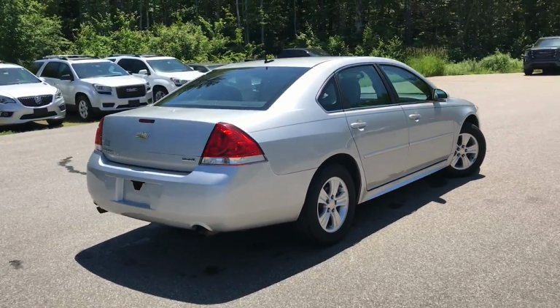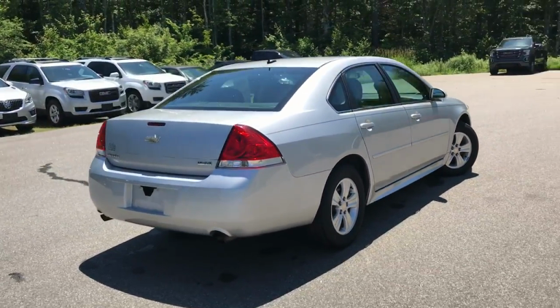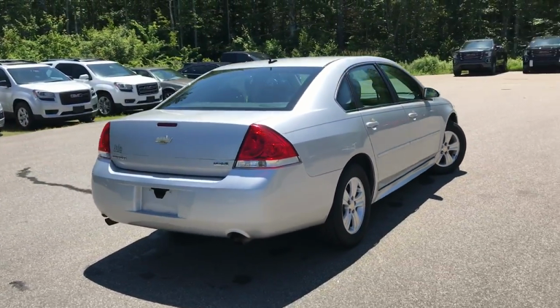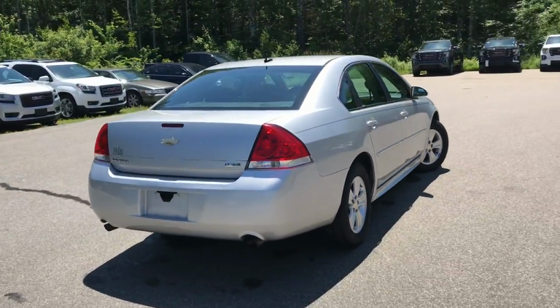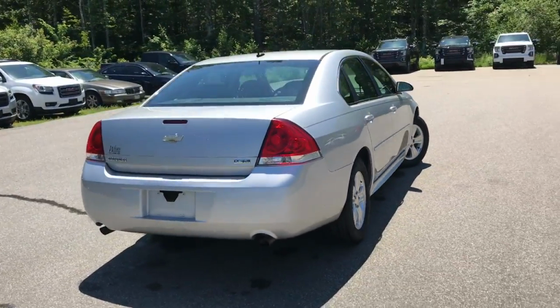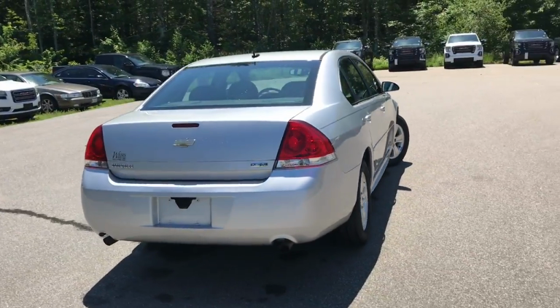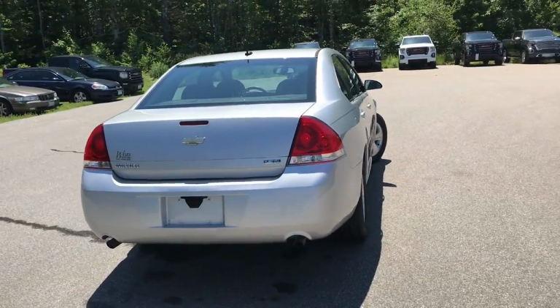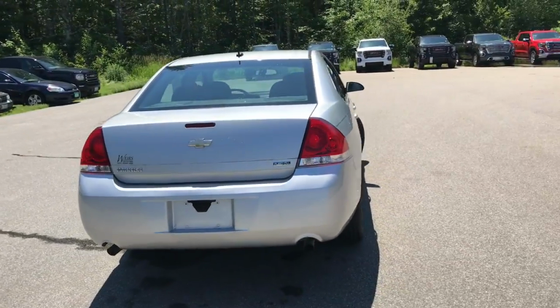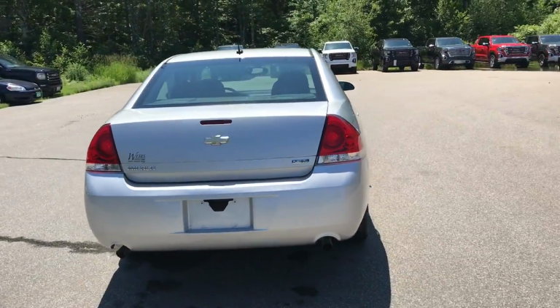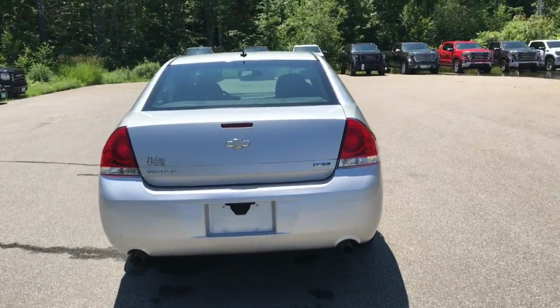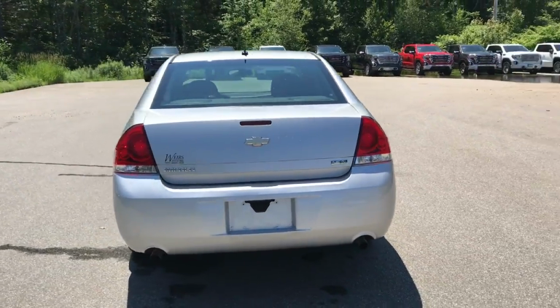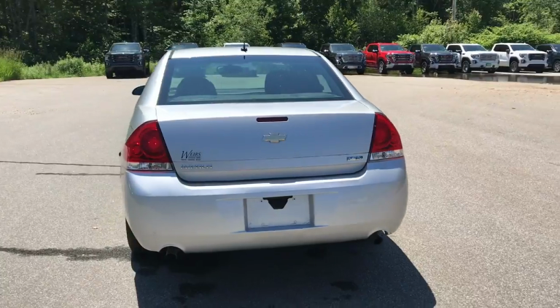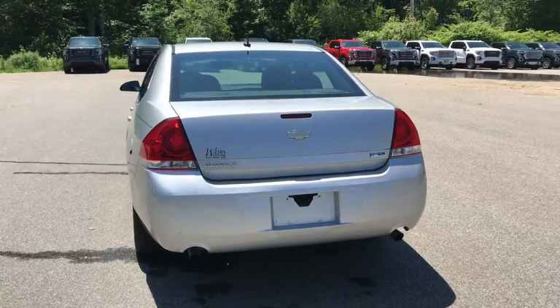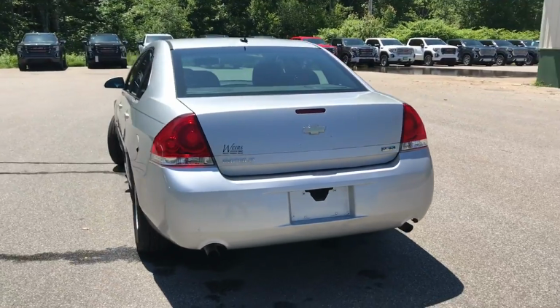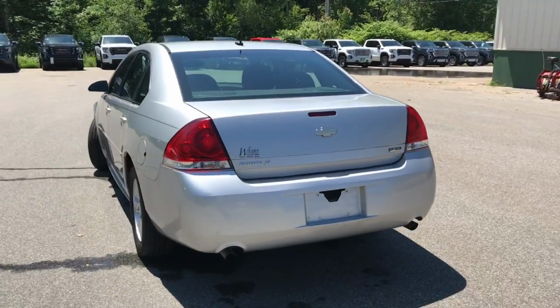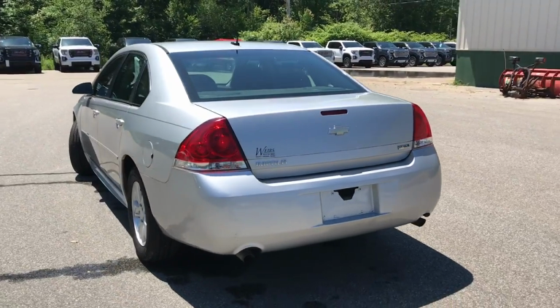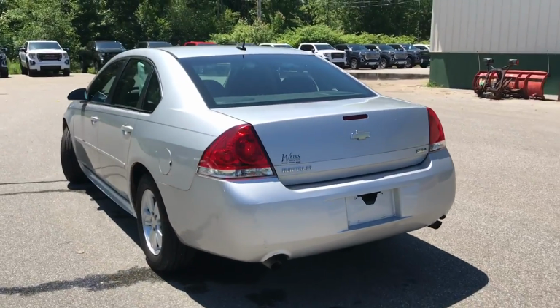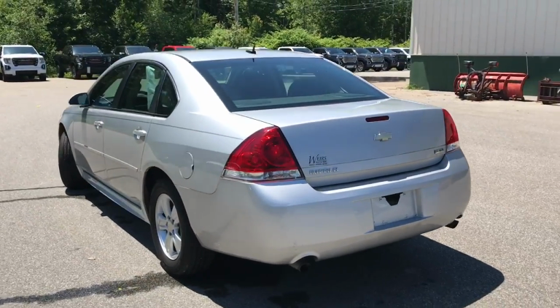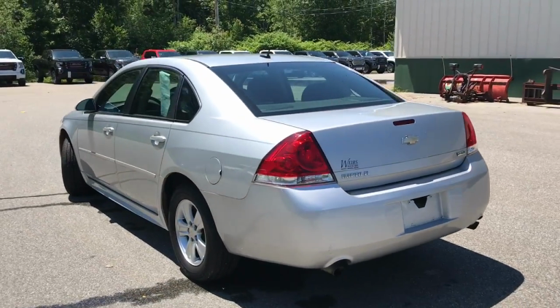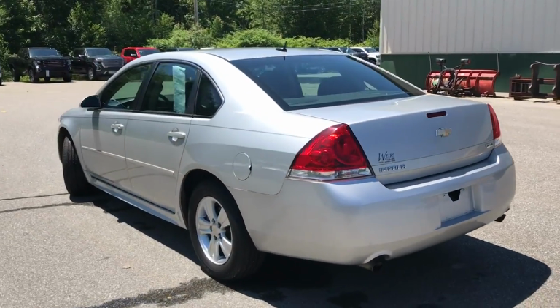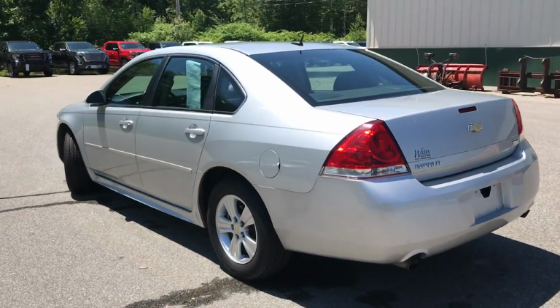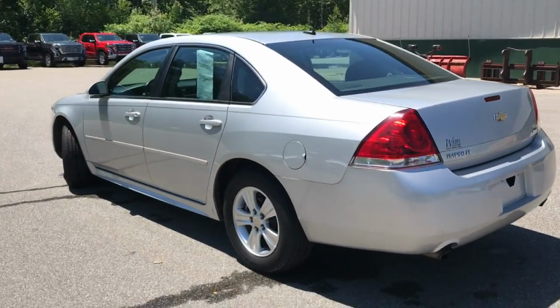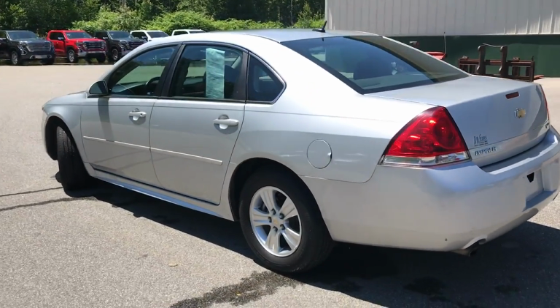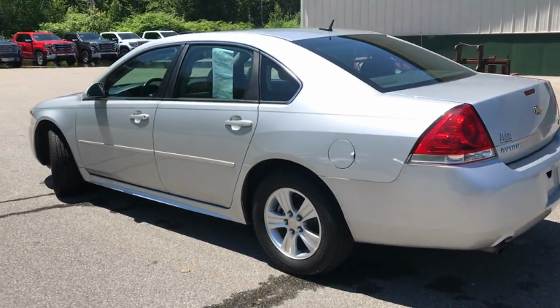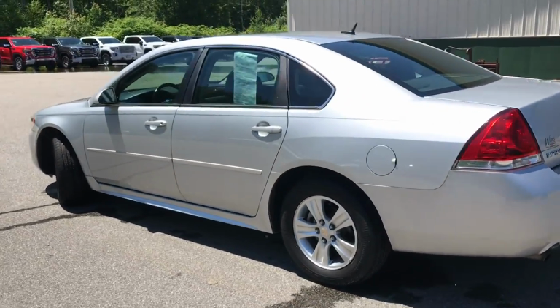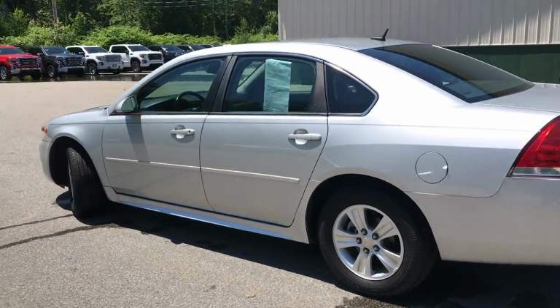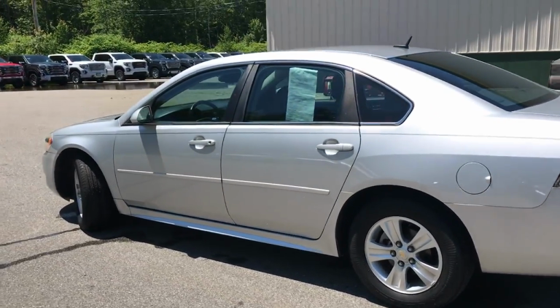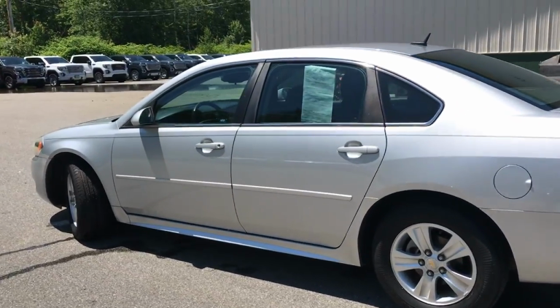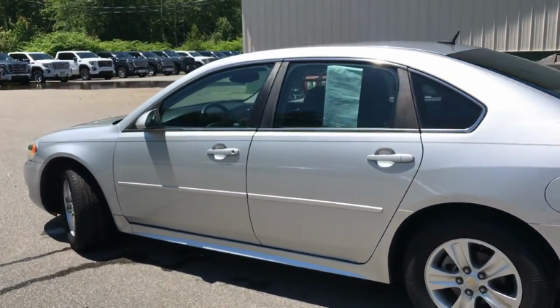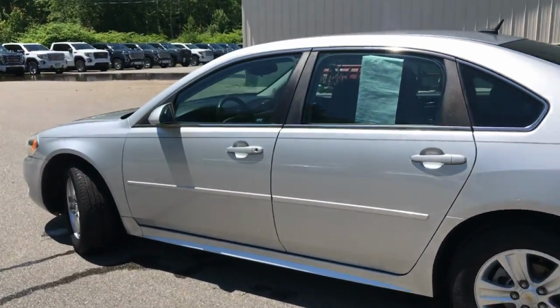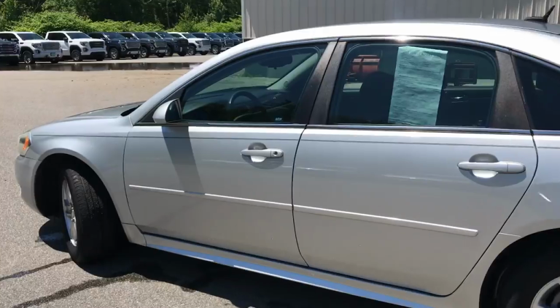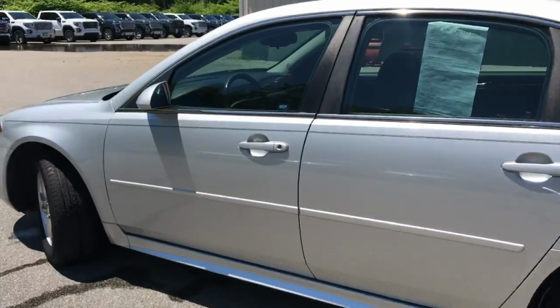This was a recent trade-in. It's in very, very clean shape. This car did spend most of its winters down in Florida, and it's got a little over 67,000 miles on it.